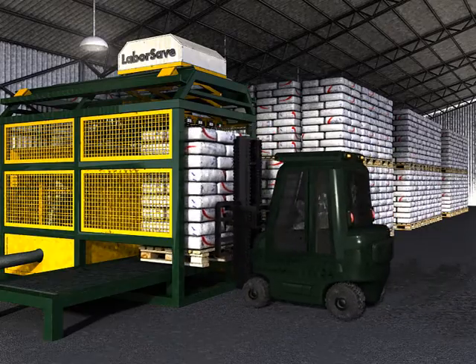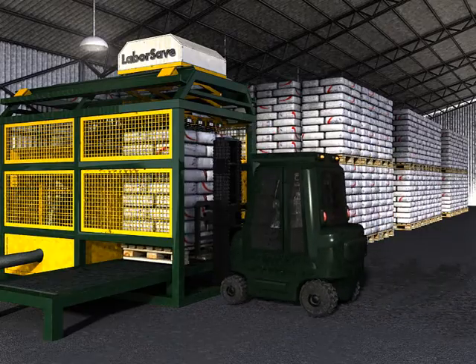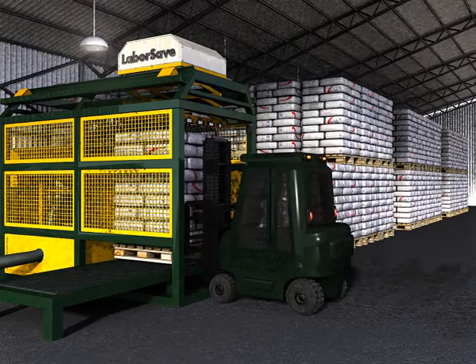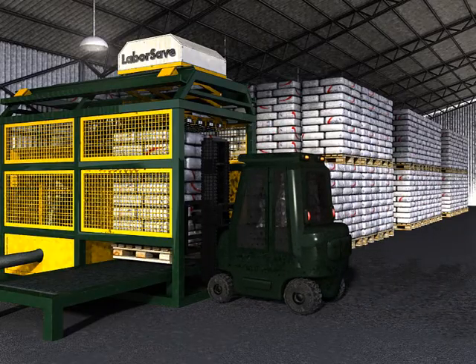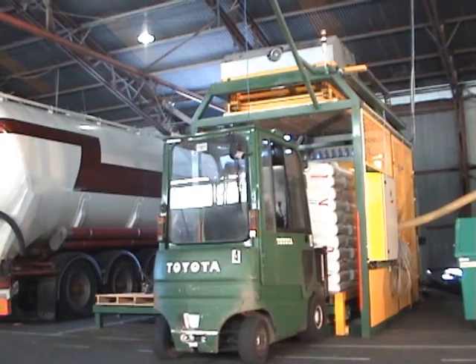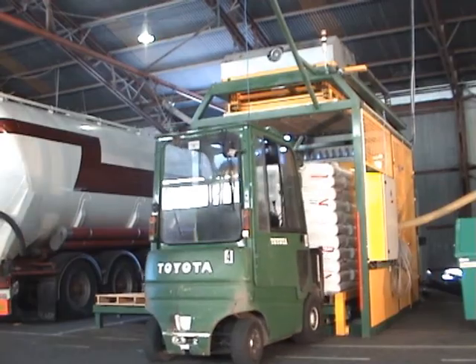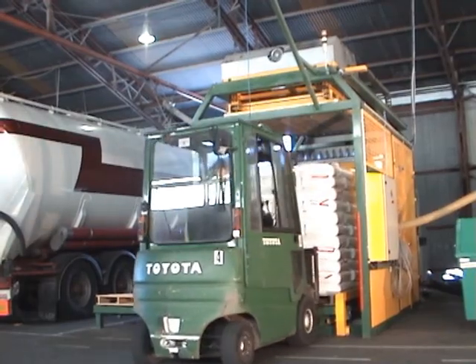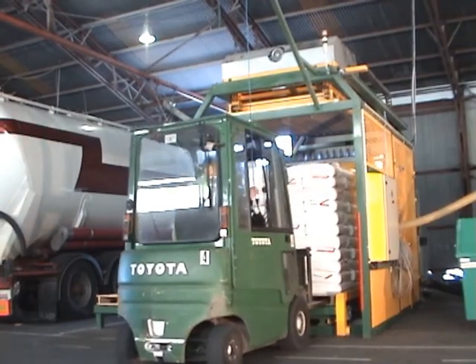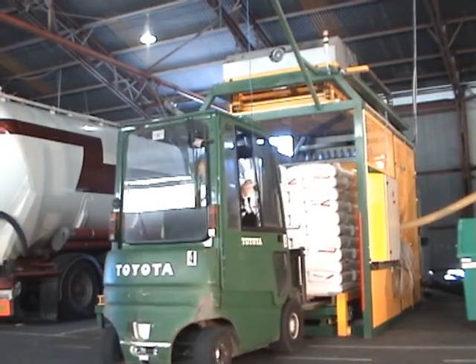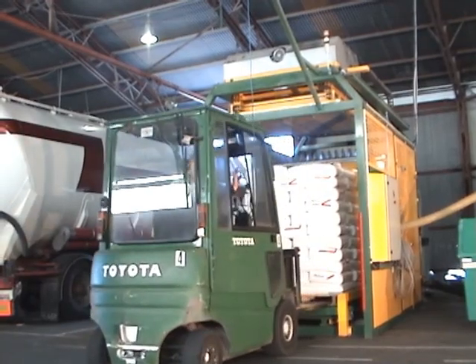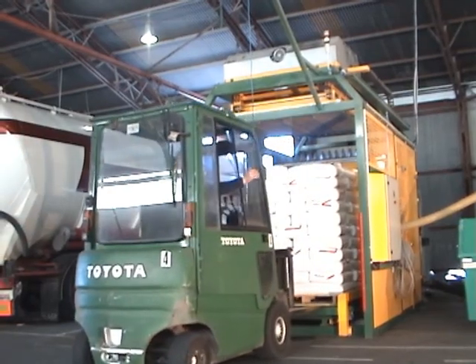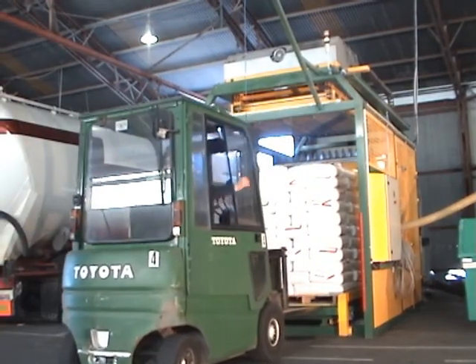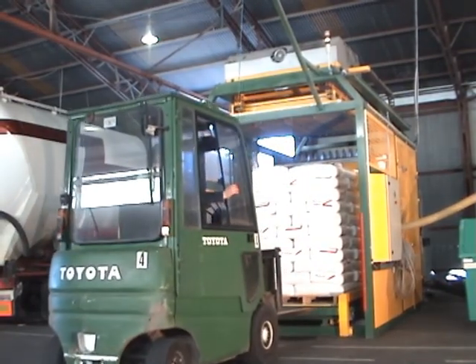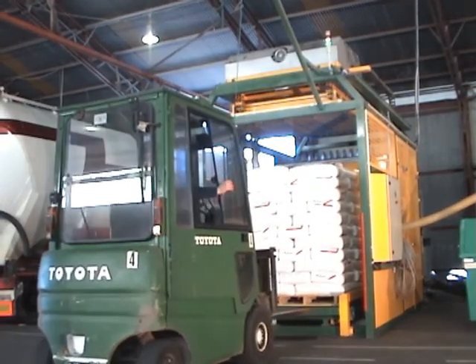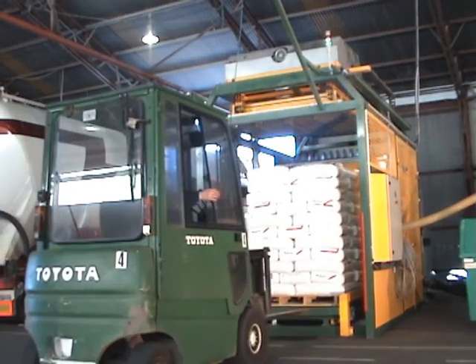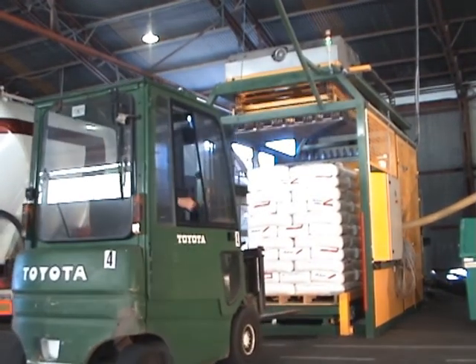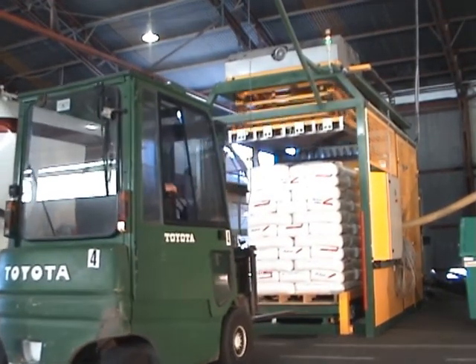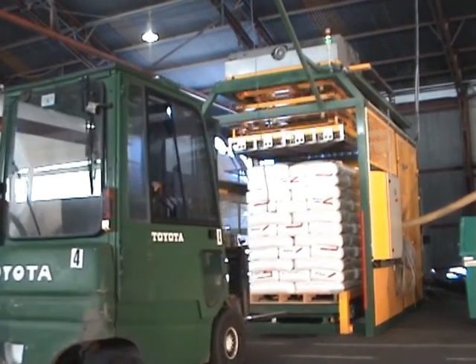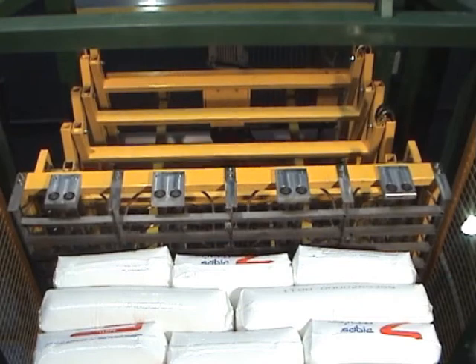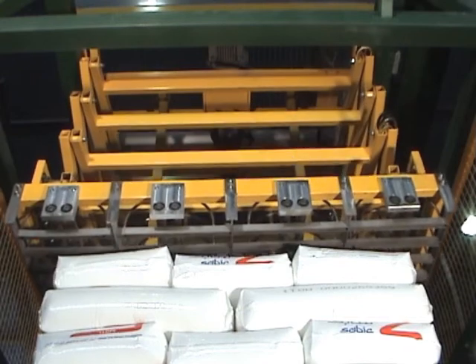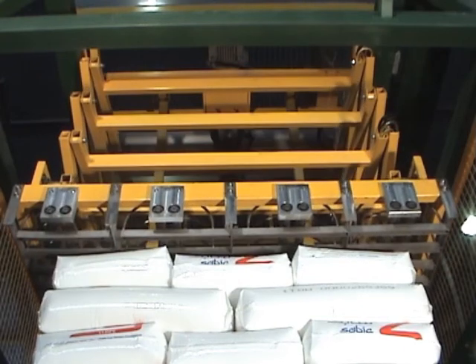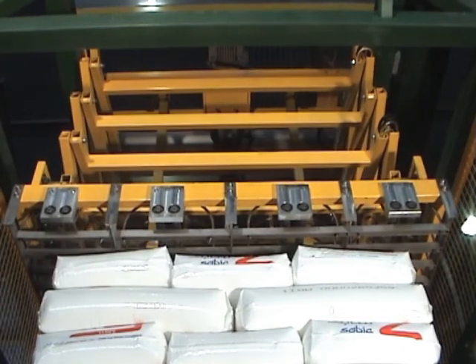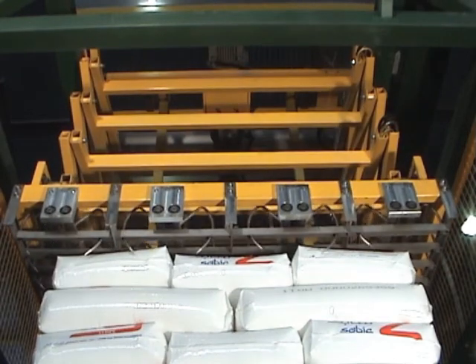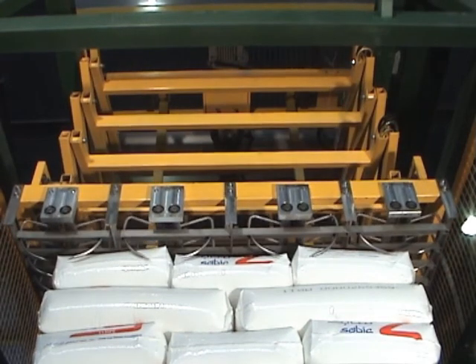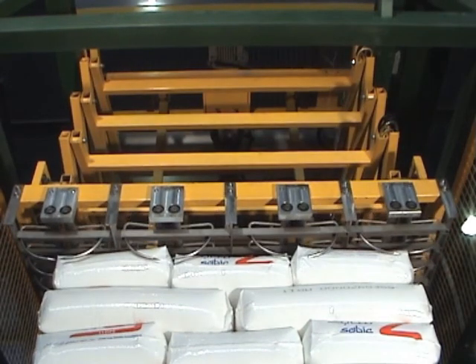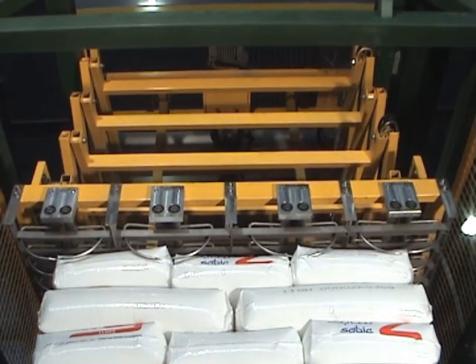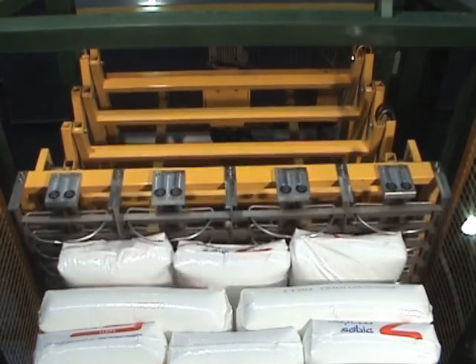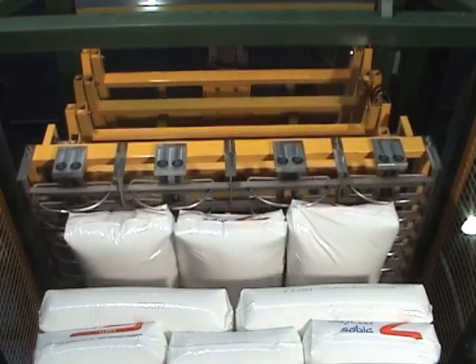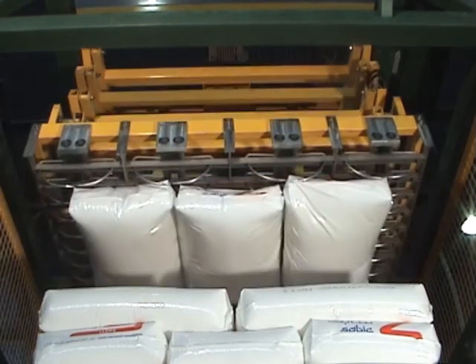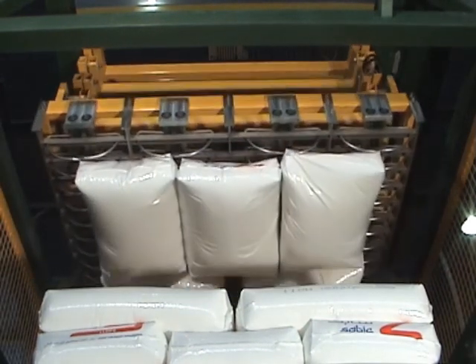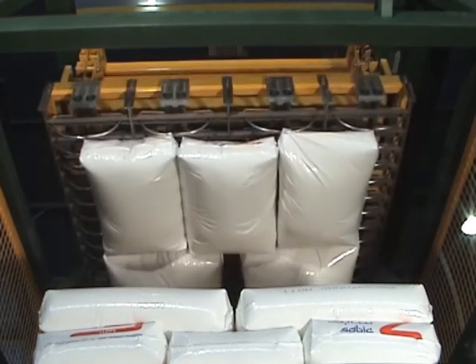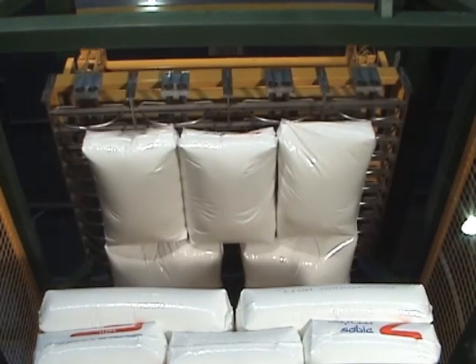After feeding the pallet into the LaborSave, the forklift driver simply starts the fully automatic system. The gripping and lifting of the sacks is done mechanically.